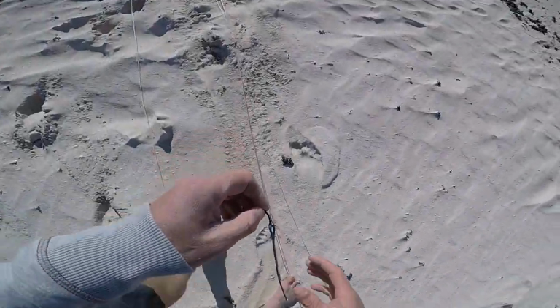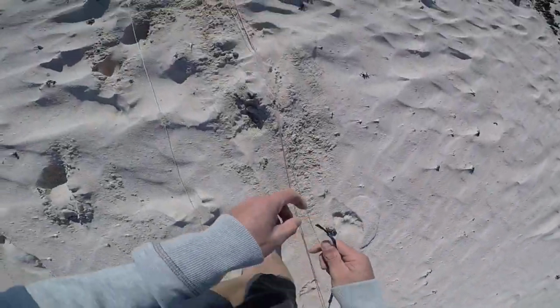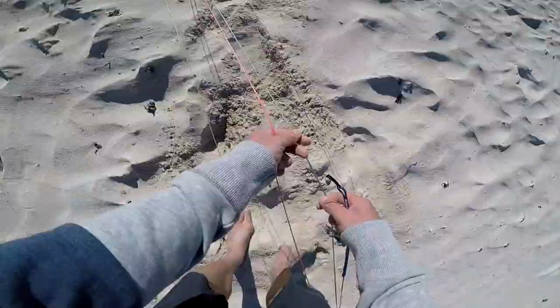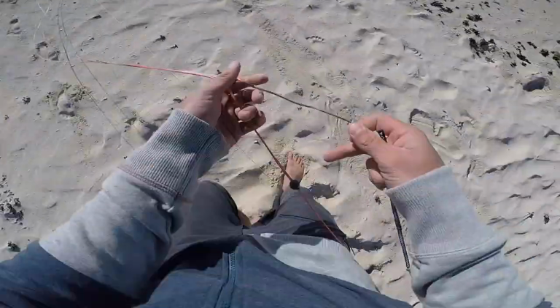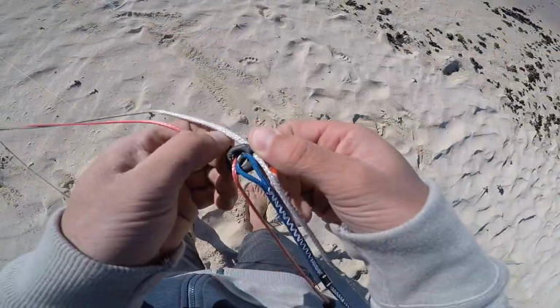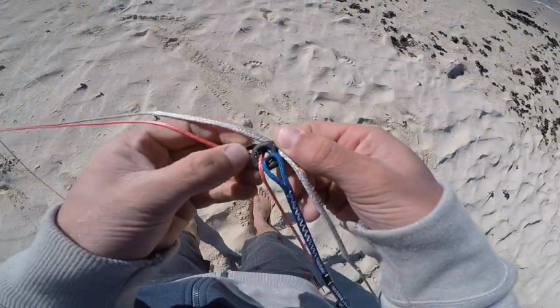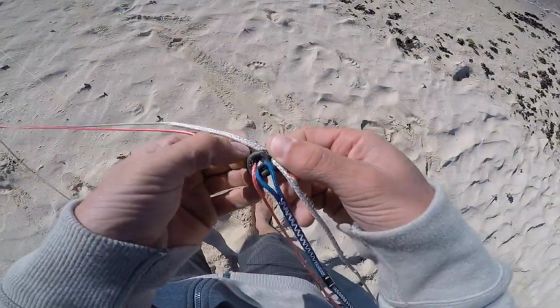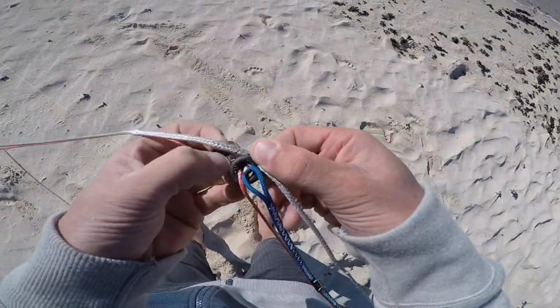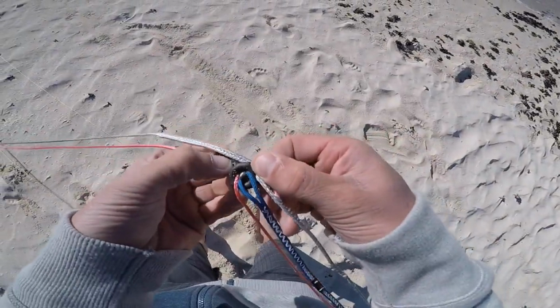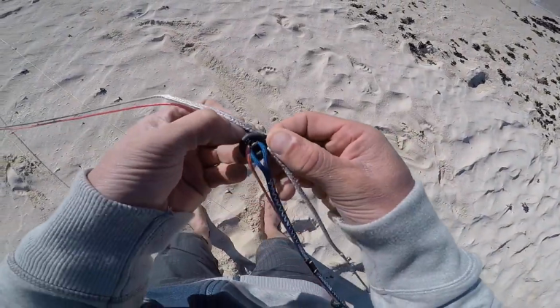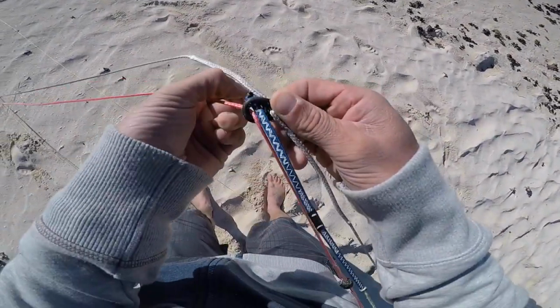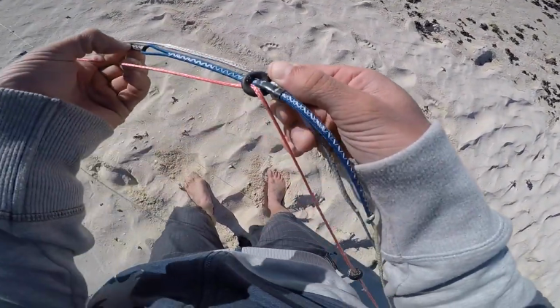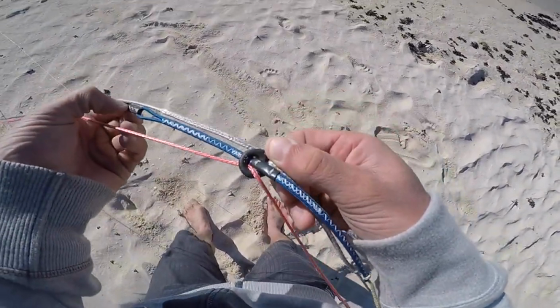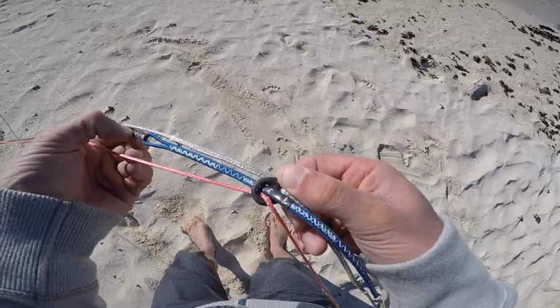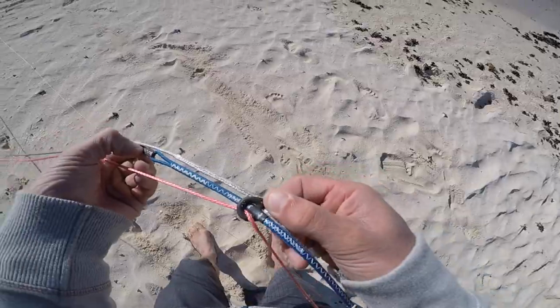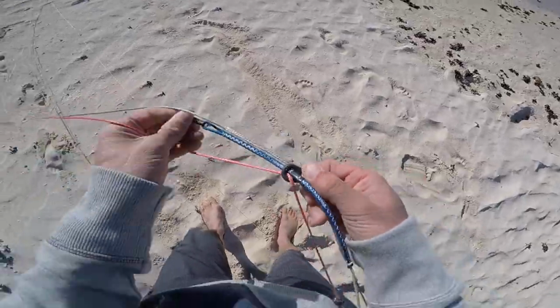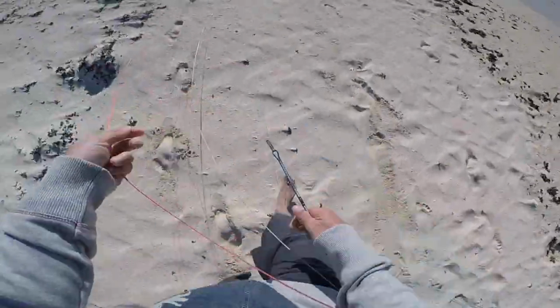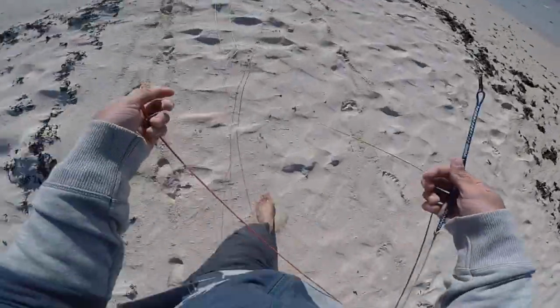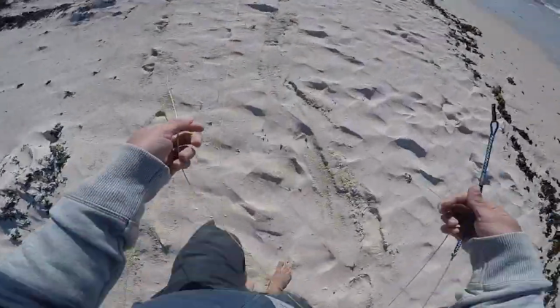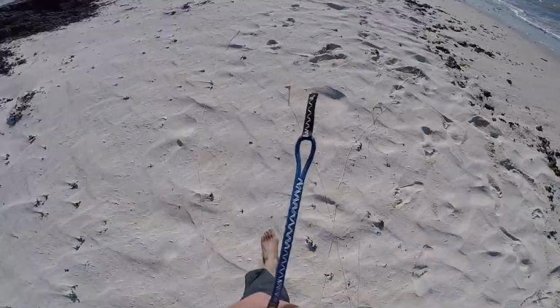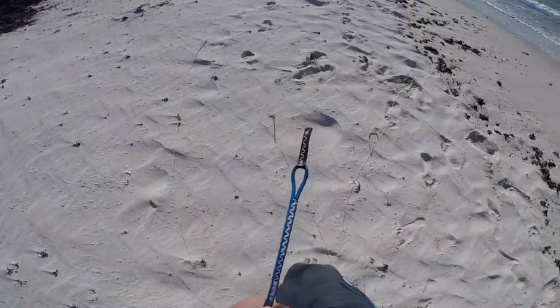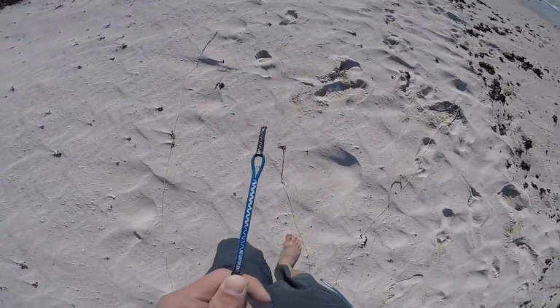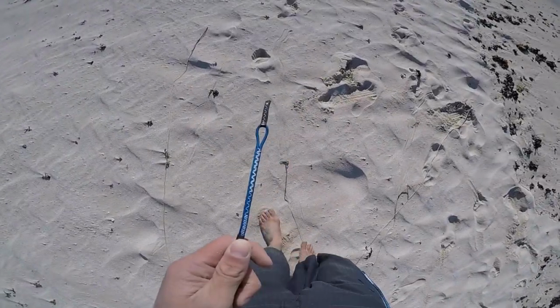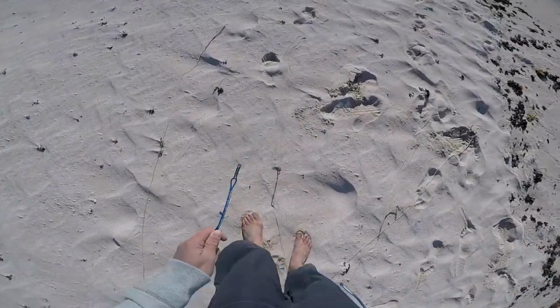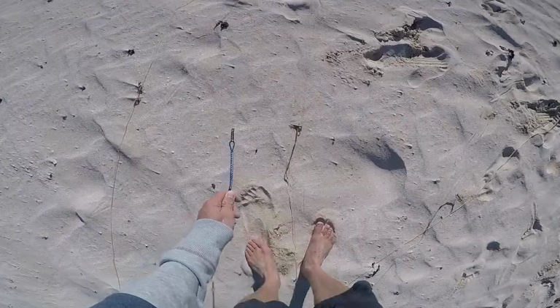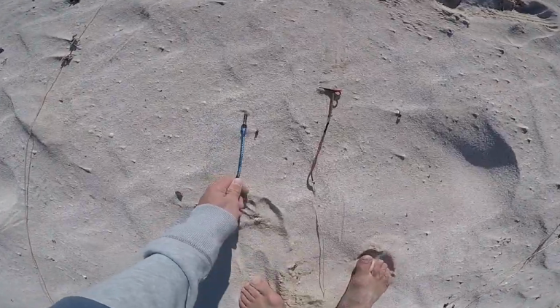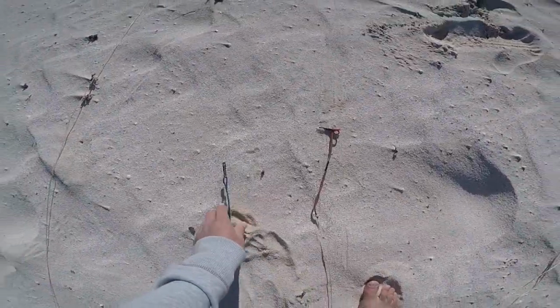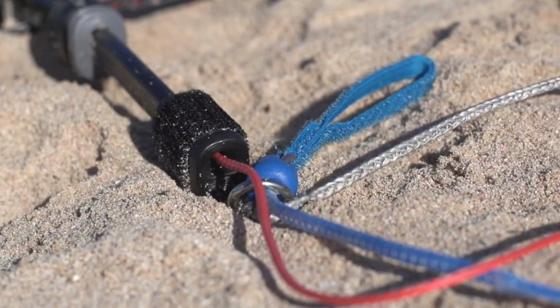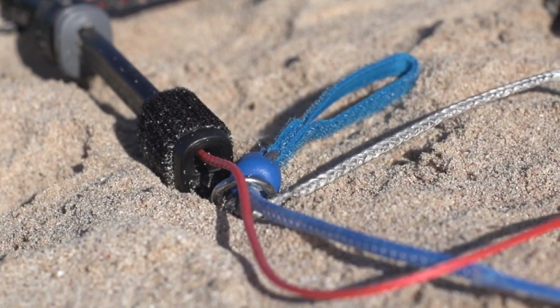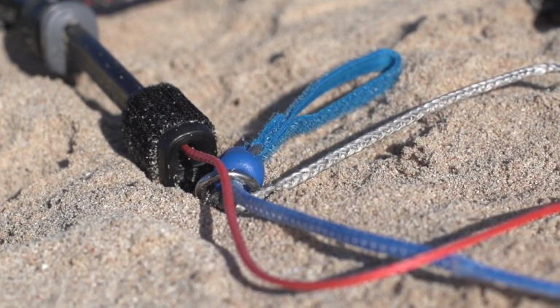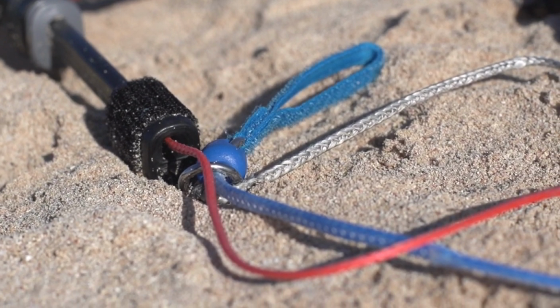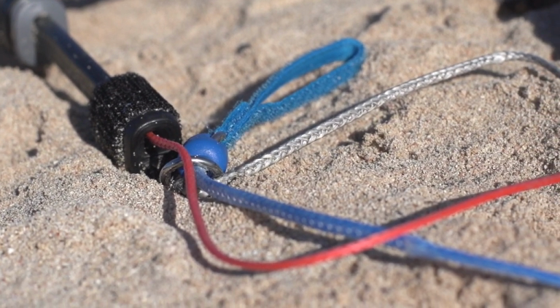So if you don't have your fifth line on your click bar, you want to run the fifth line through your click bar so you now have your fifth line extension kit on your click bar. It should look like this back at the bar end, running through the metal loop.